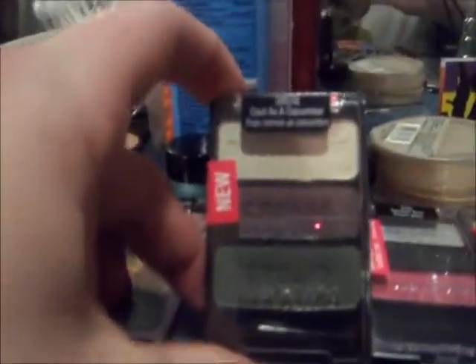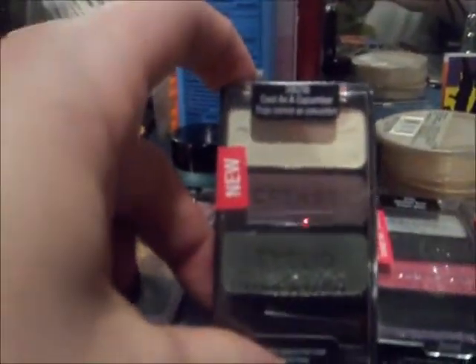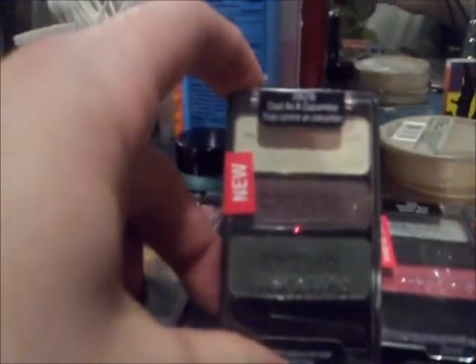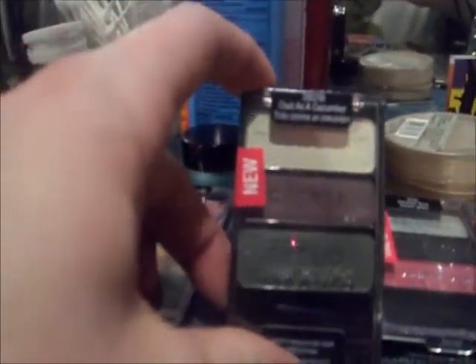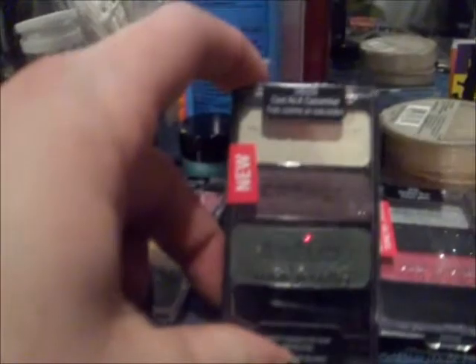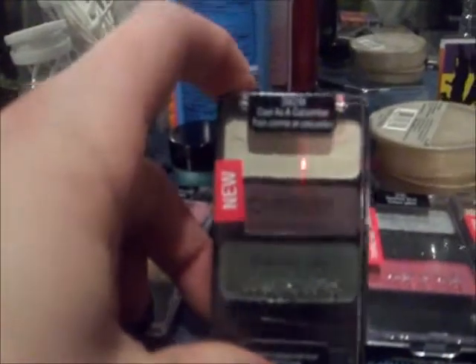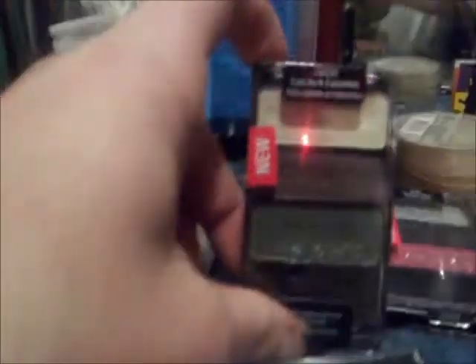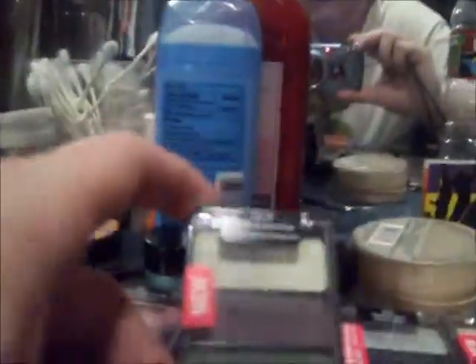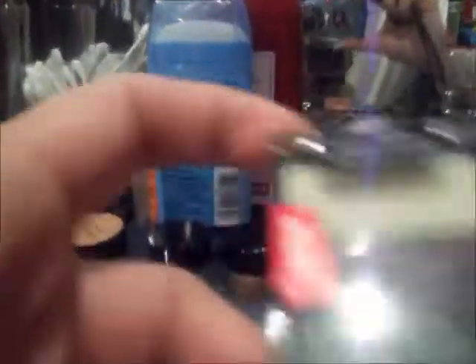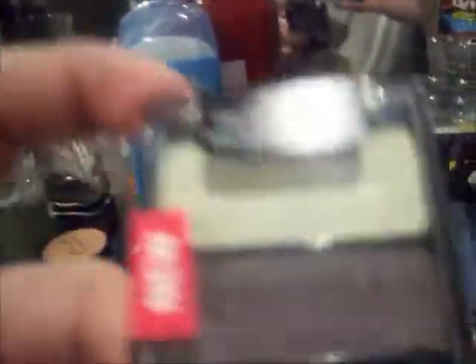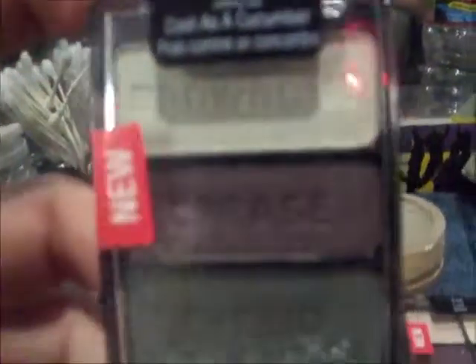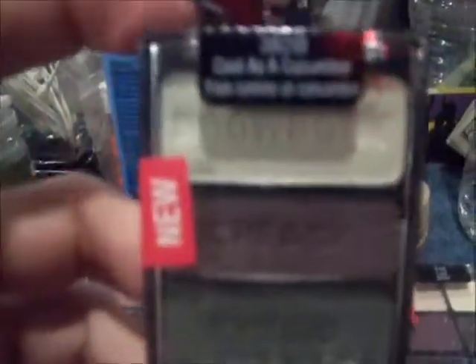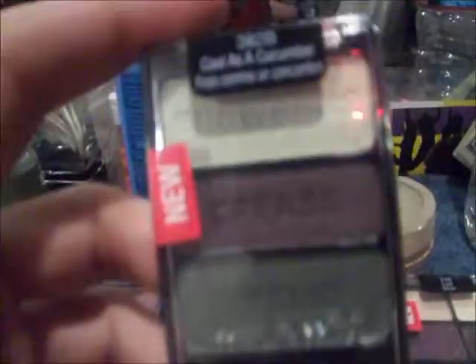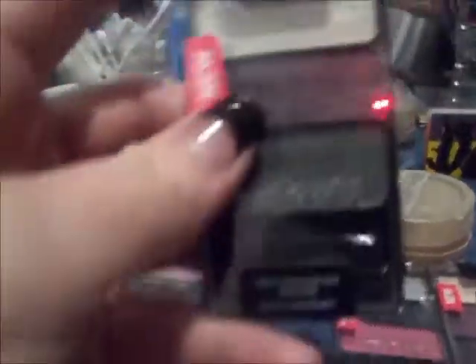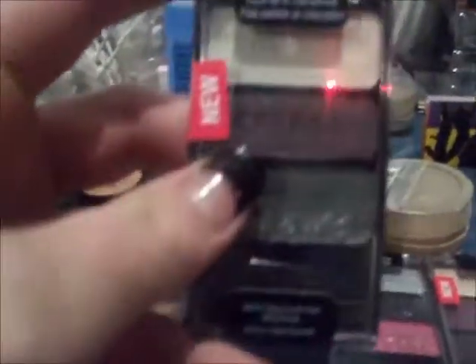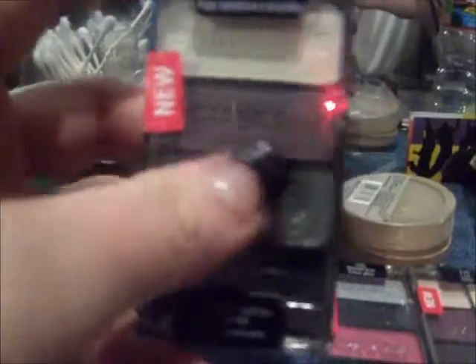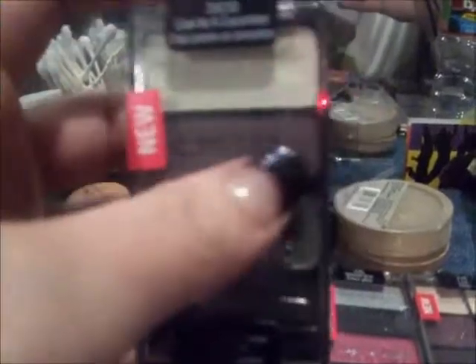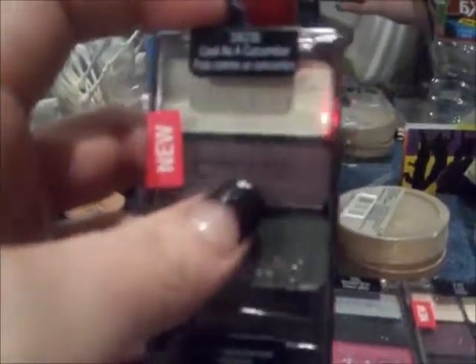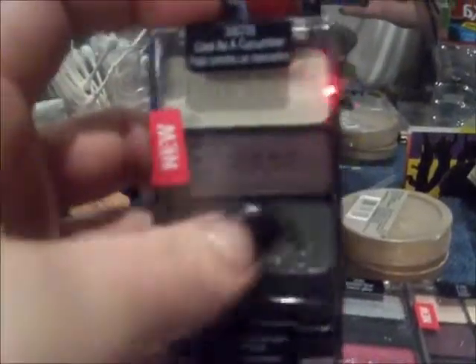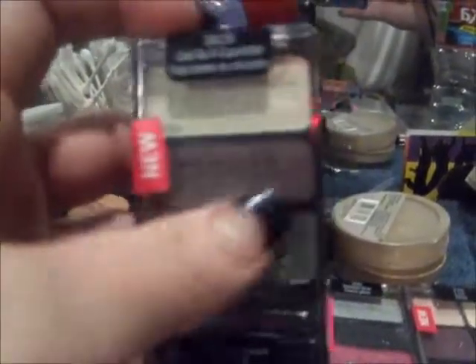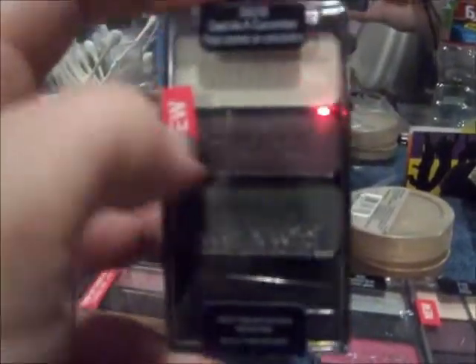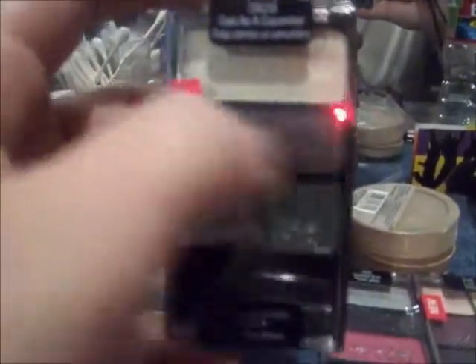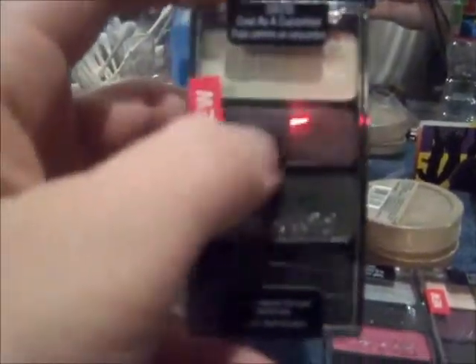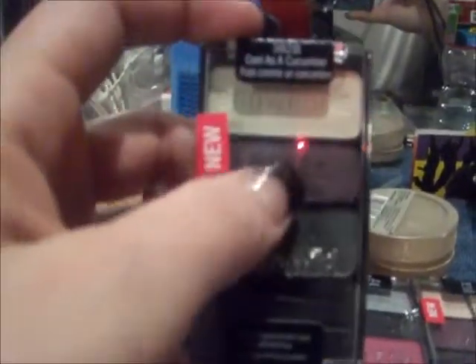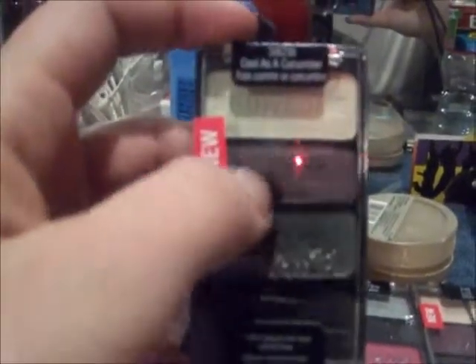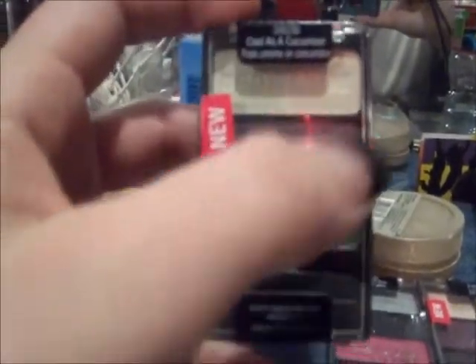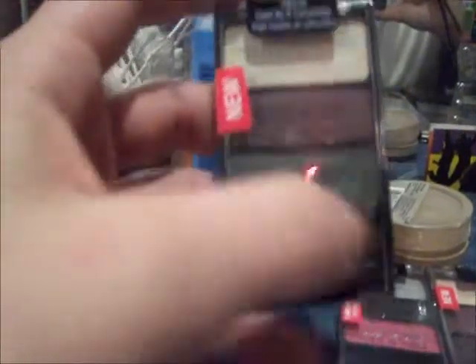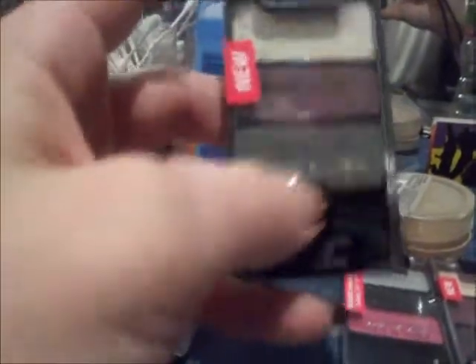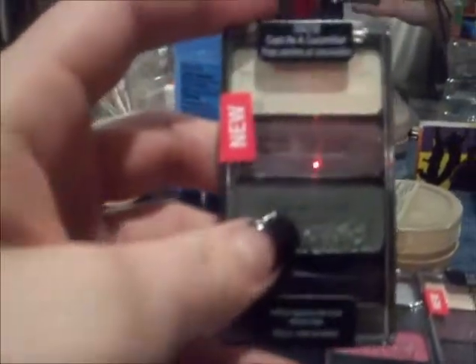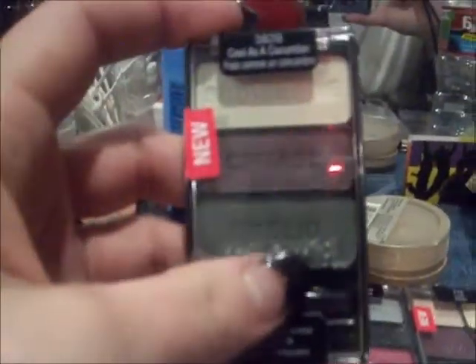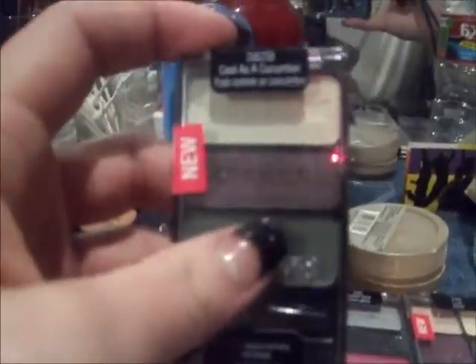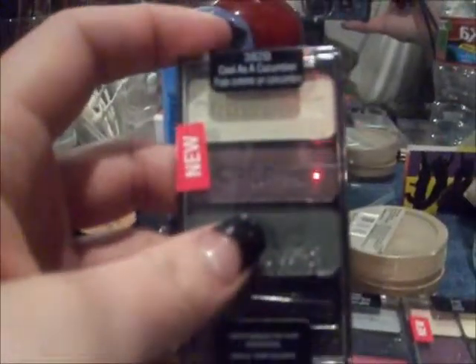And this is also from Wet n Wild. It's called Cool as a Cucumber. The top one — you can't really tell — but it's like a lime green. The crease line is a purple, and then this is a forest green right here.